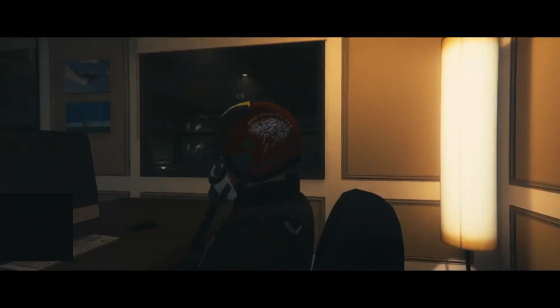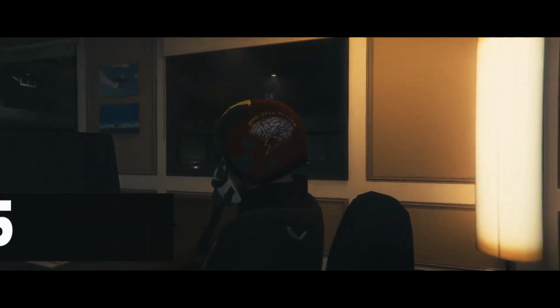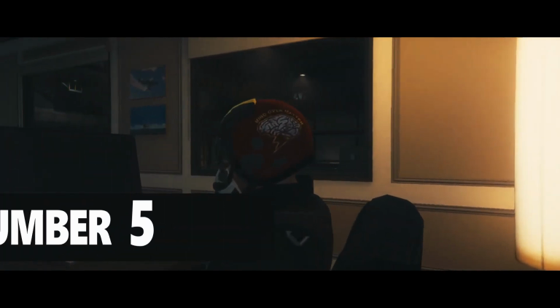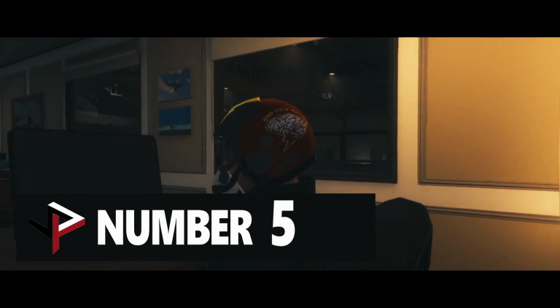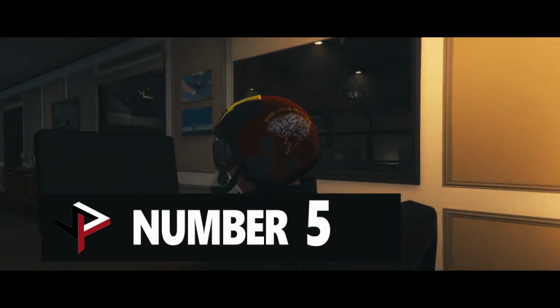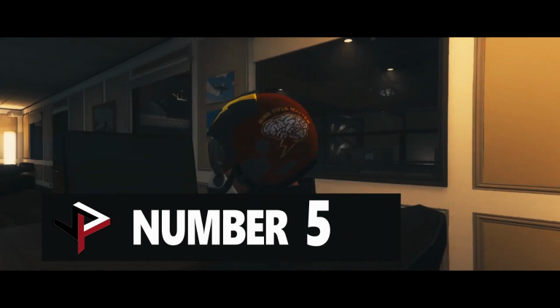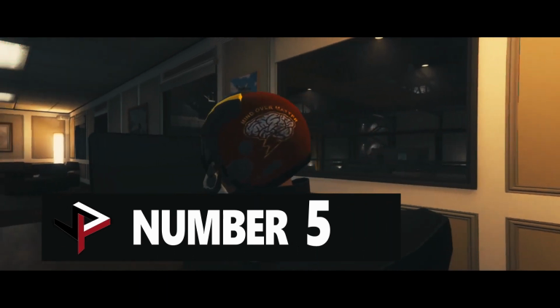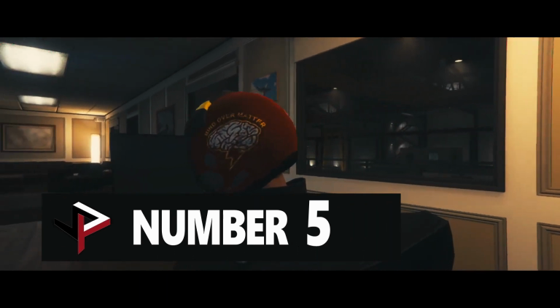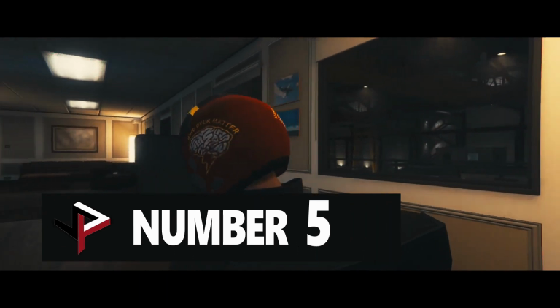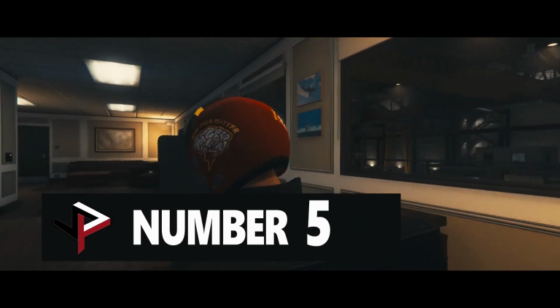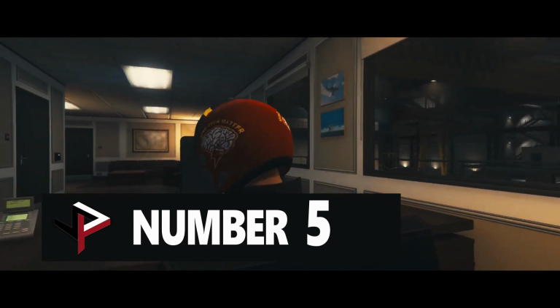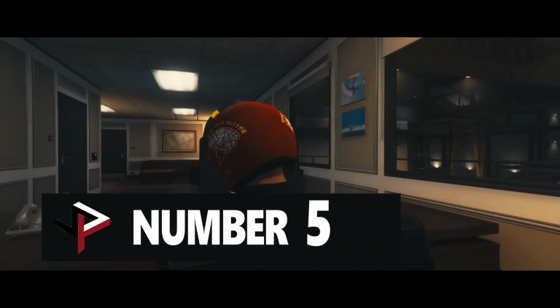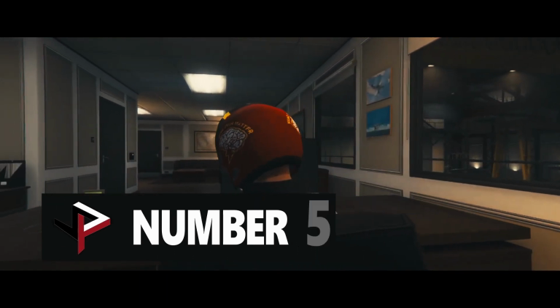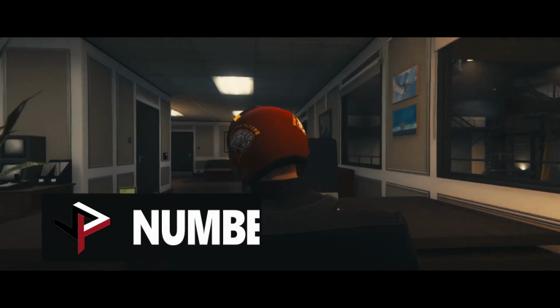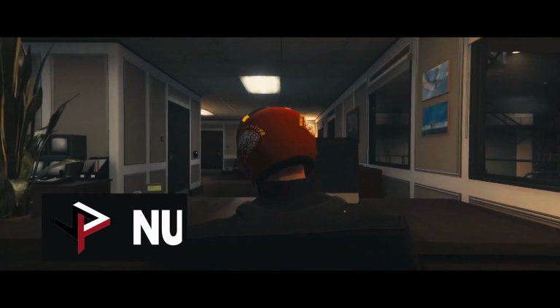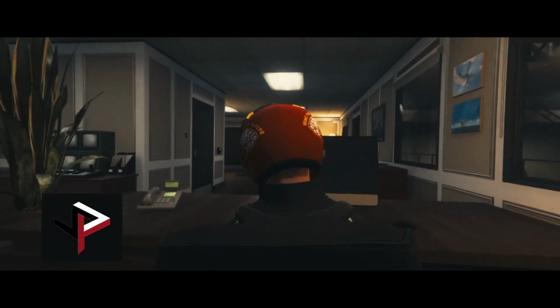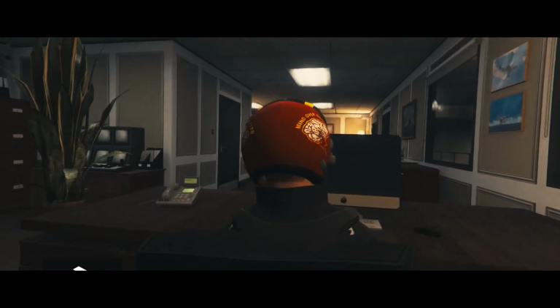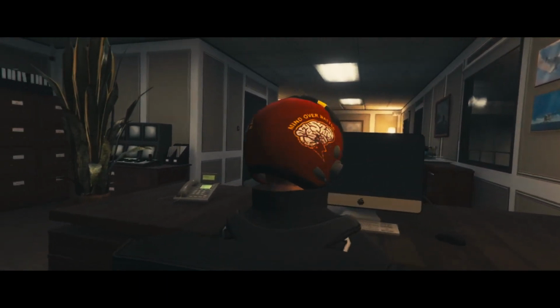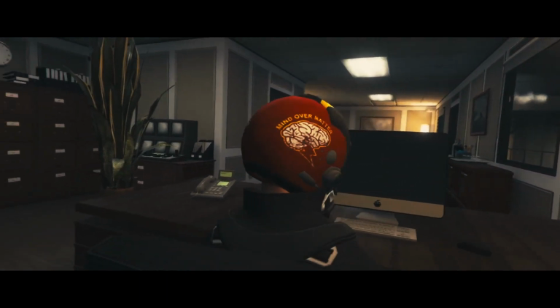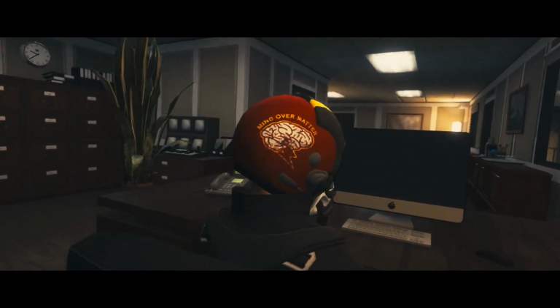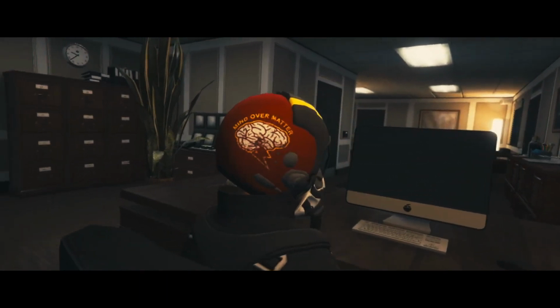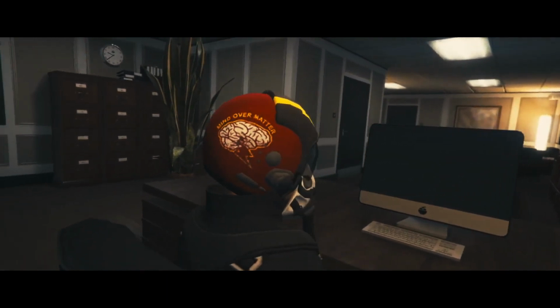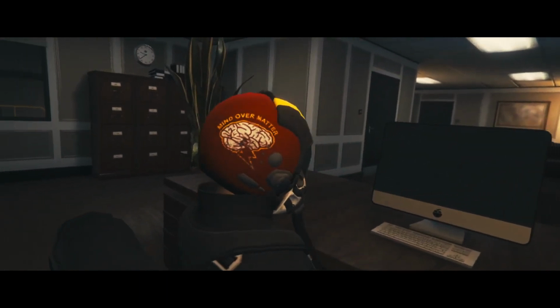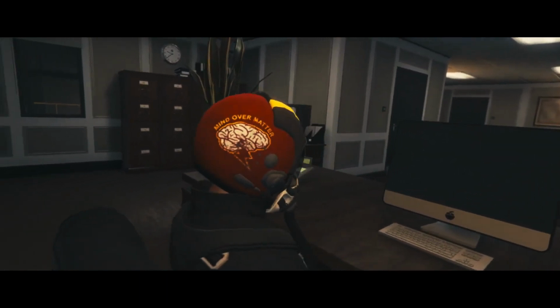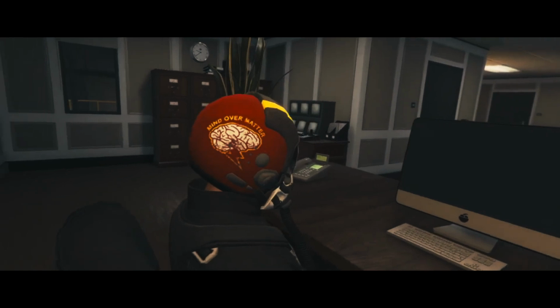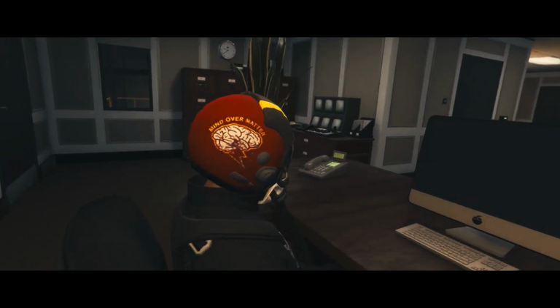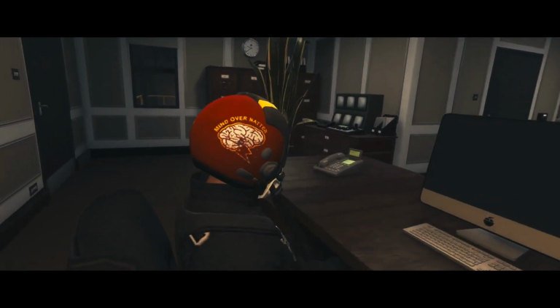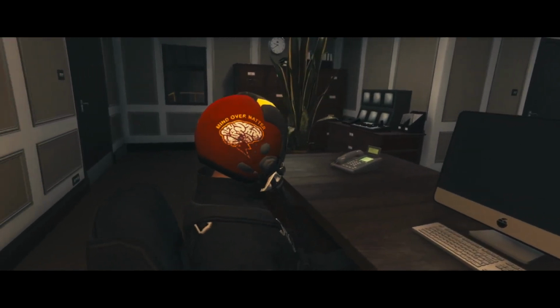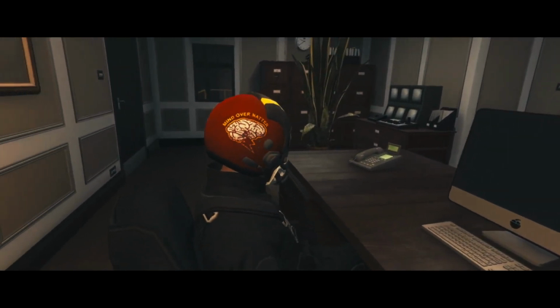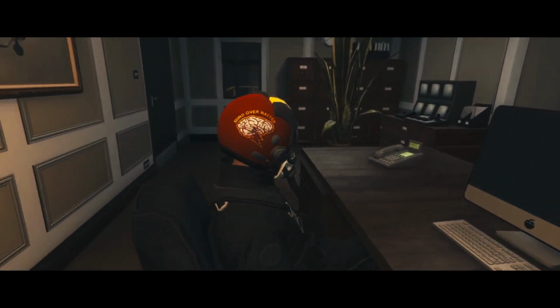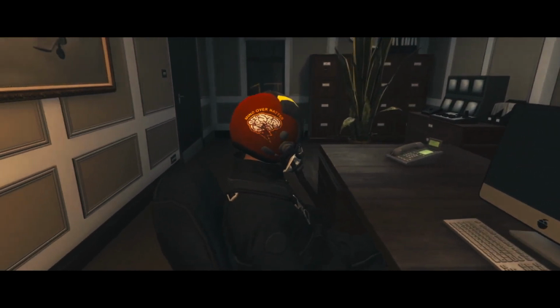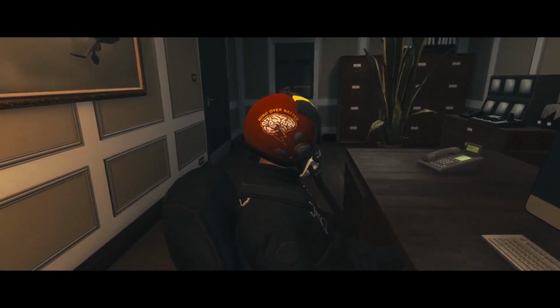The fifth helmet is red, yellow, grey and white, that says 'mind over matter' on either side with a giant brain that has a lightning bolt coming from the bottom of it.